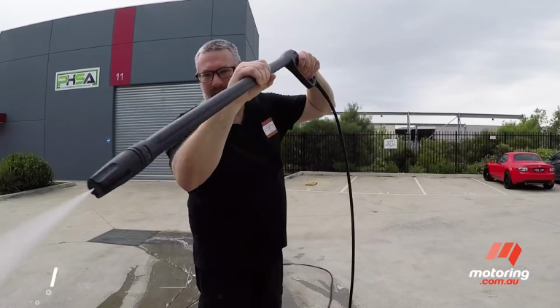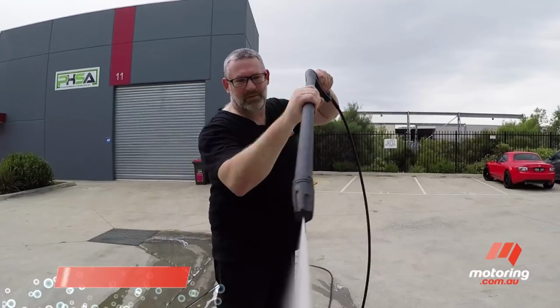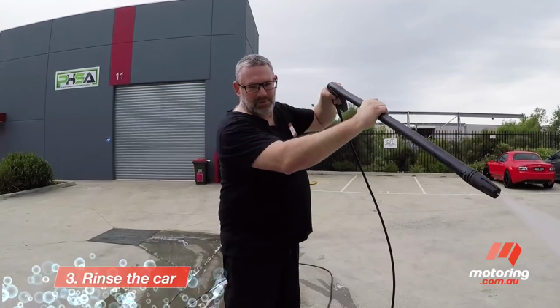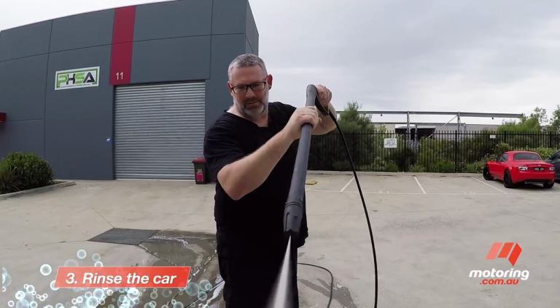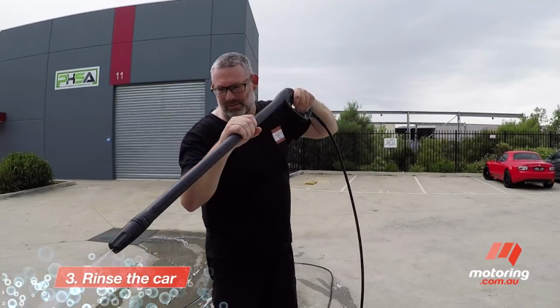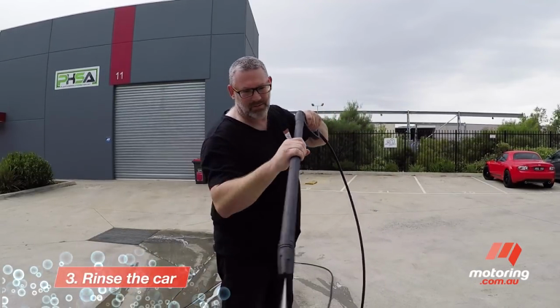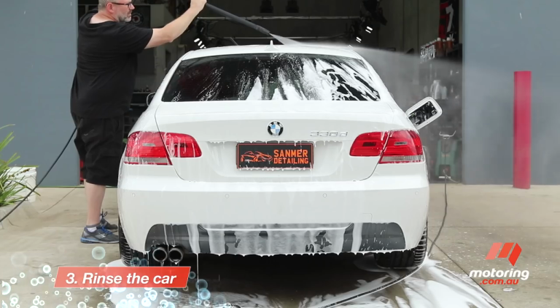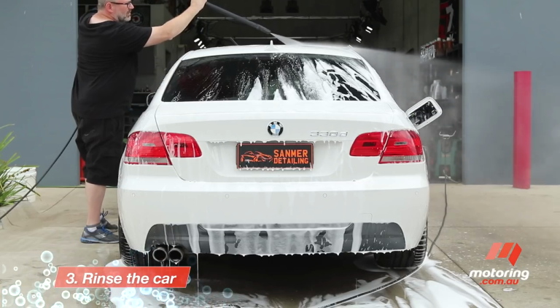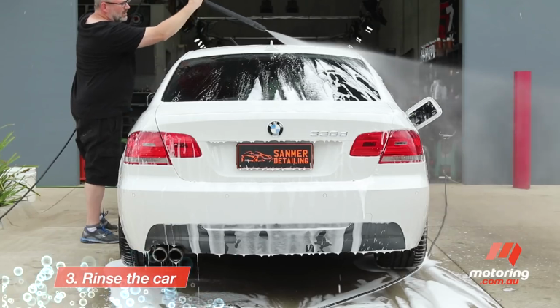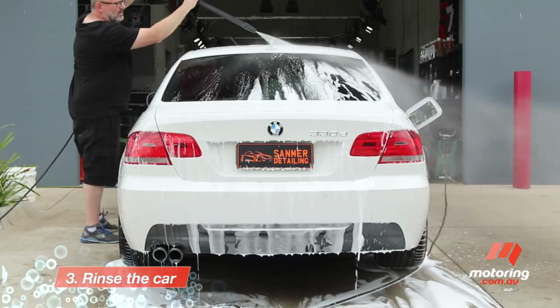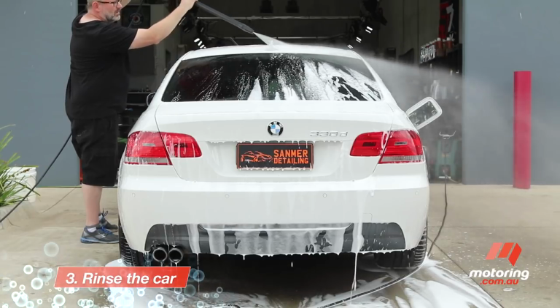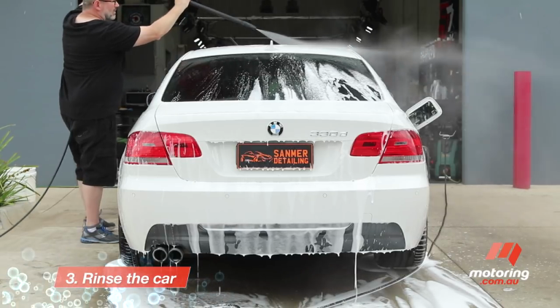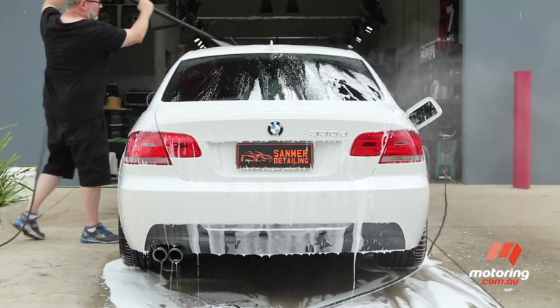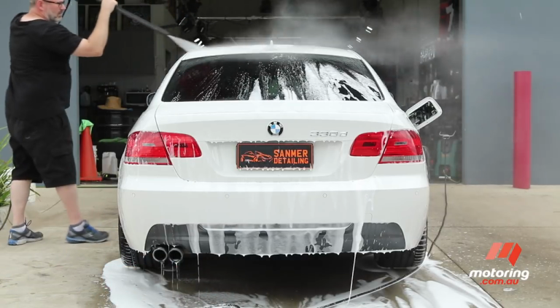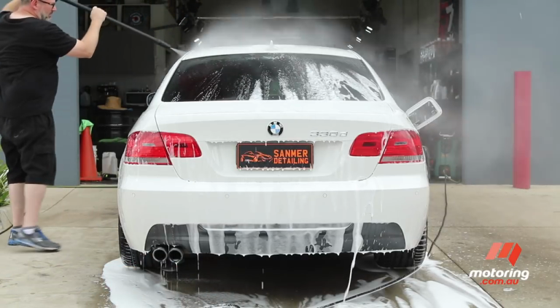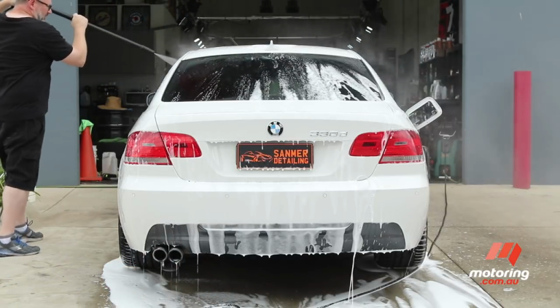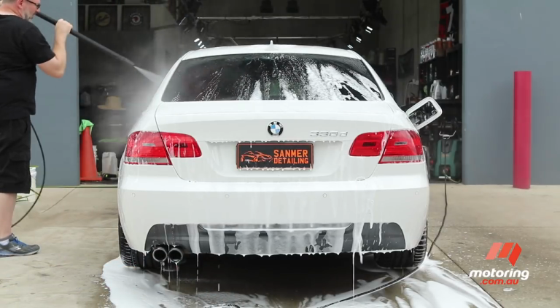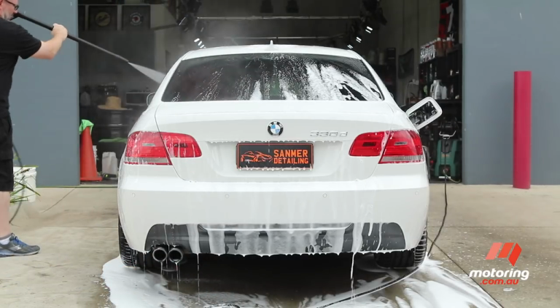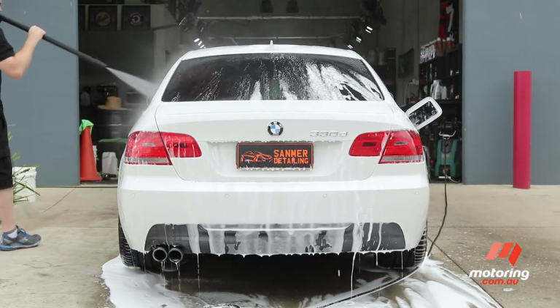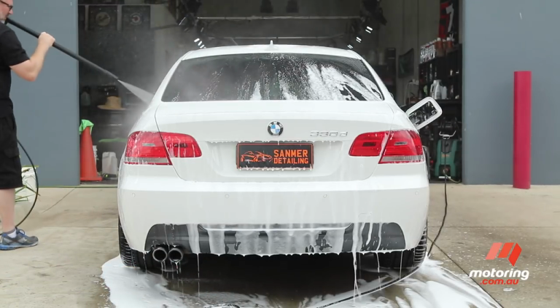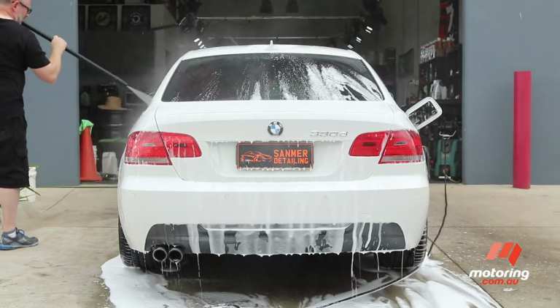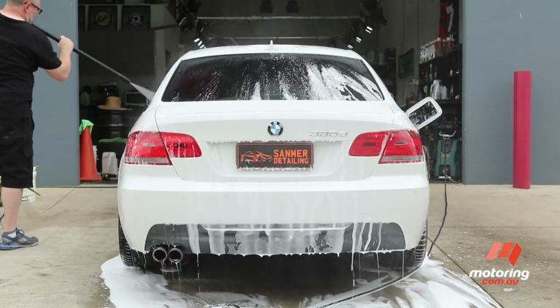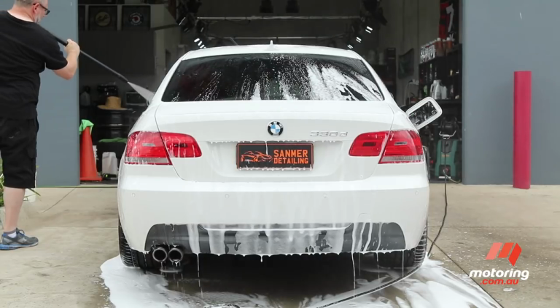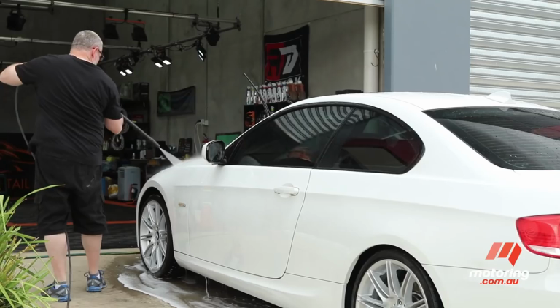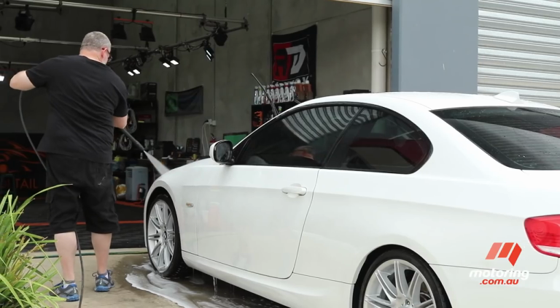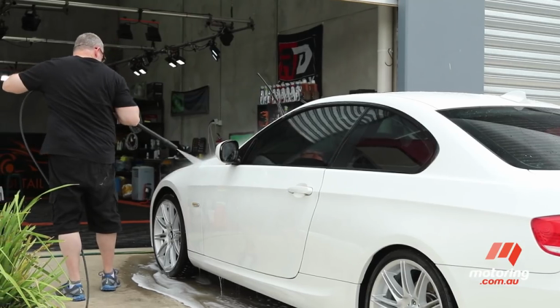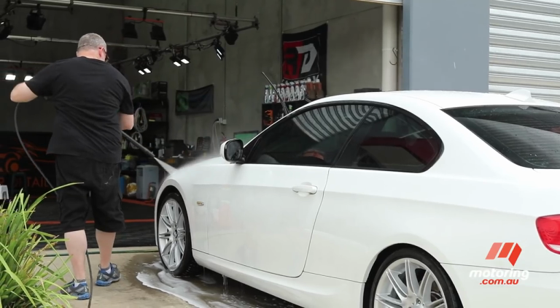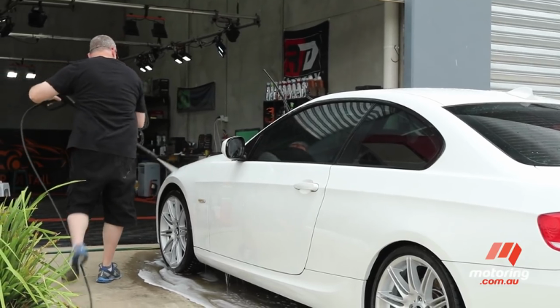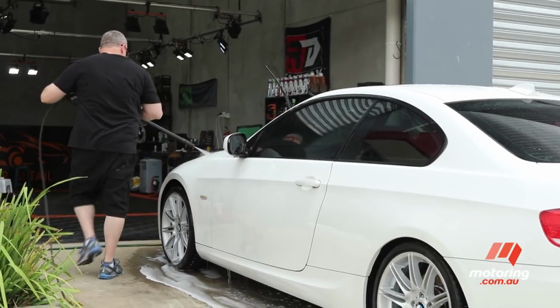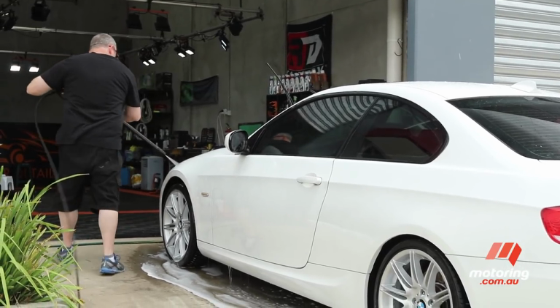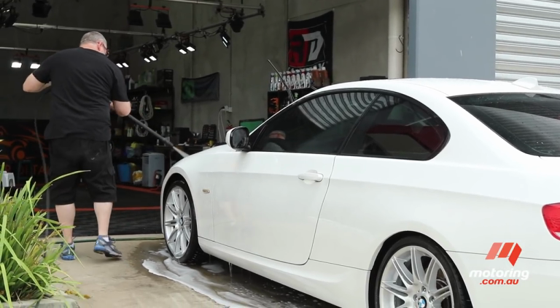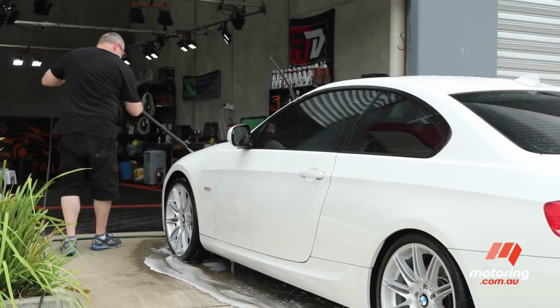Once that's done, it's time to rinse the whole car thoroughly. Steve starts by rinsing the car from top to bottom, with the rinsing process ensuring heavy grit and potential abrasives are removed from the paint surface before touching the painted surfaces with your cleaning cloth.